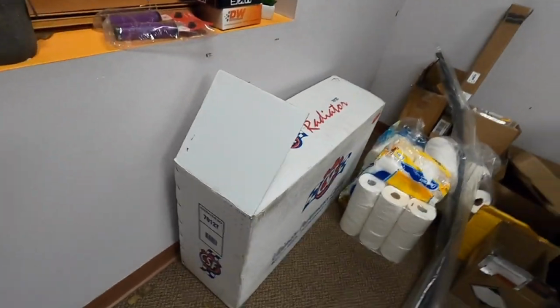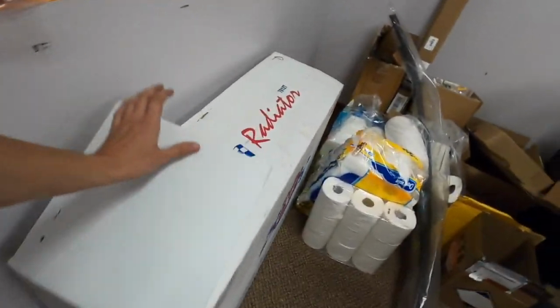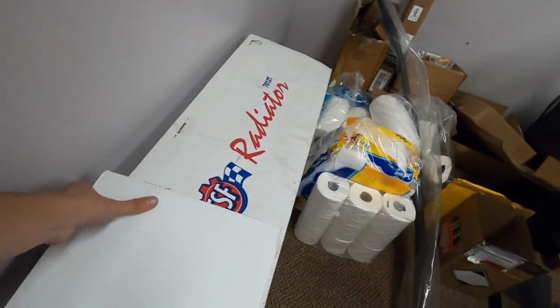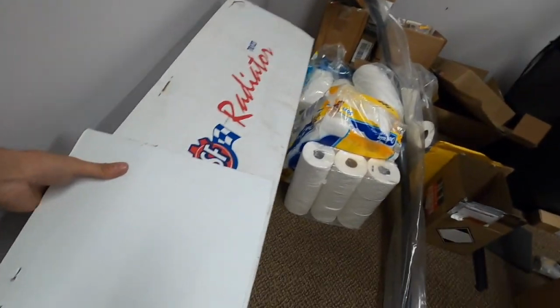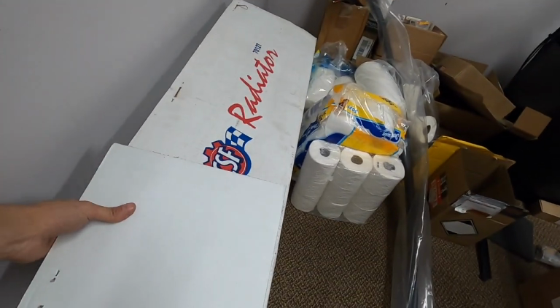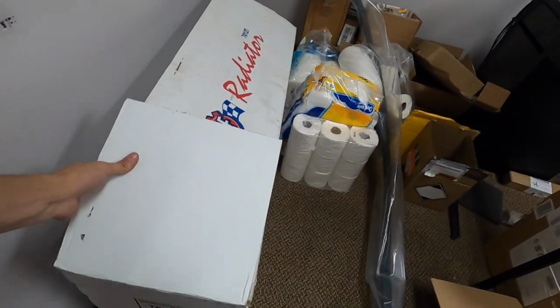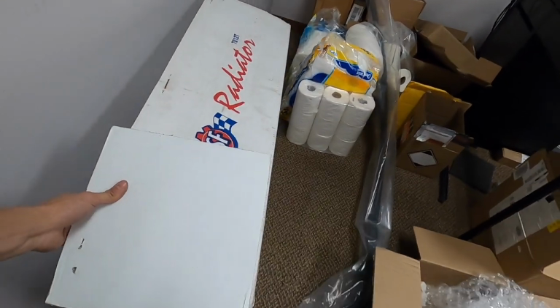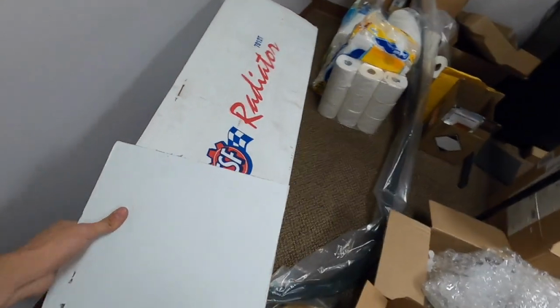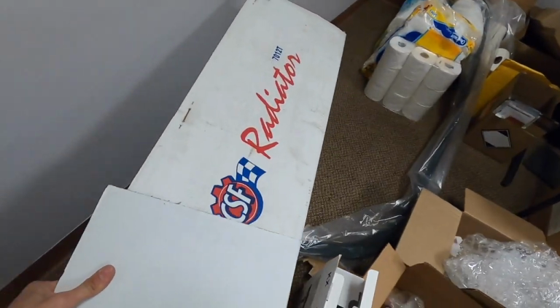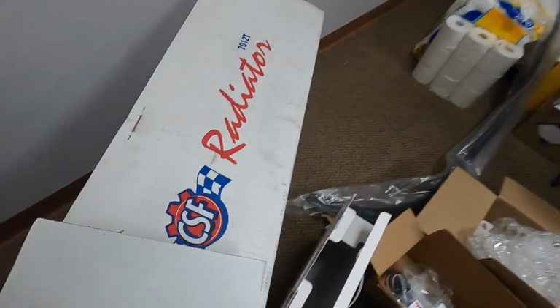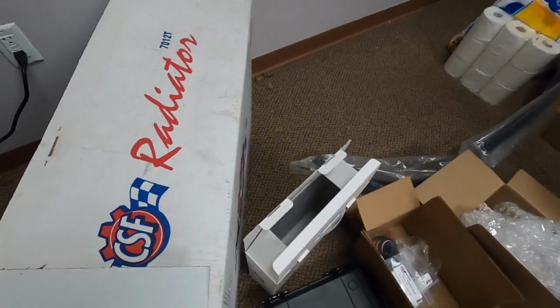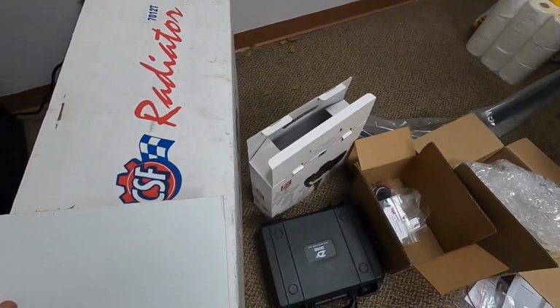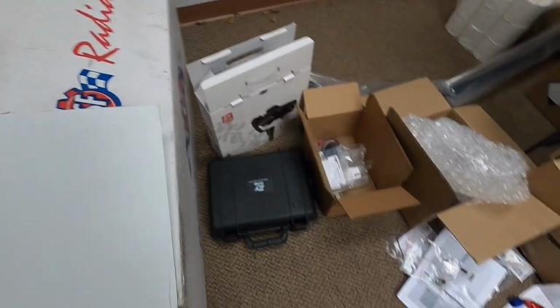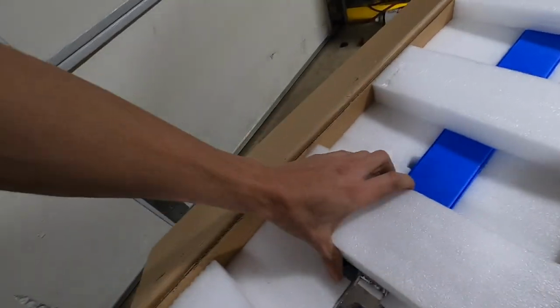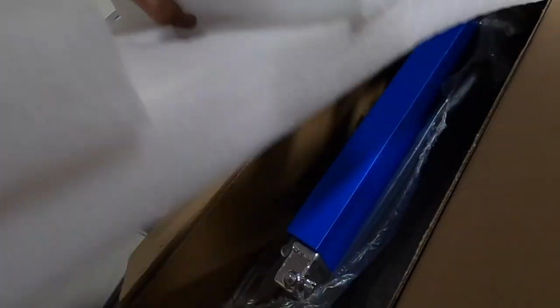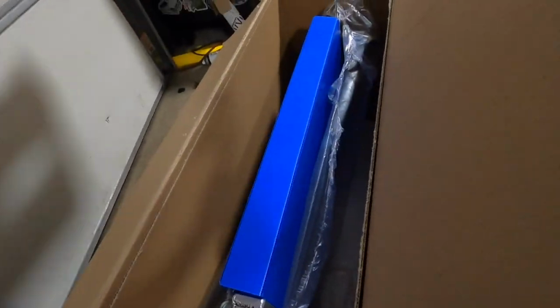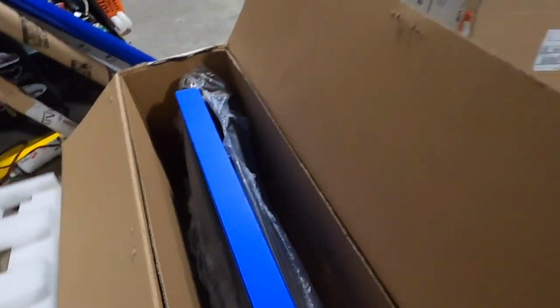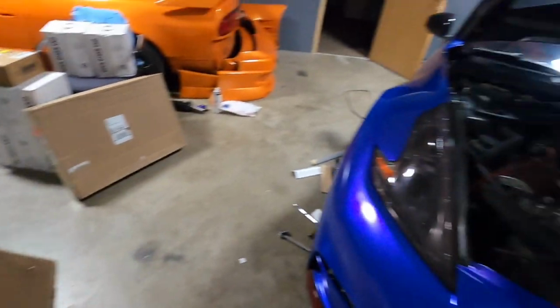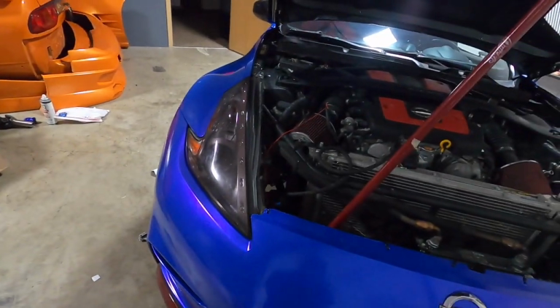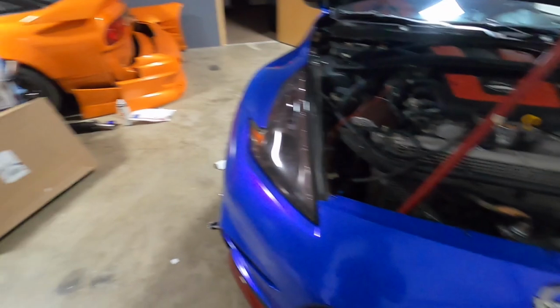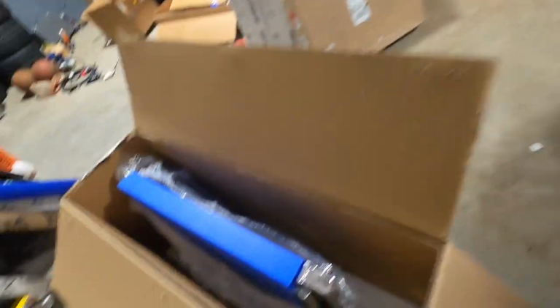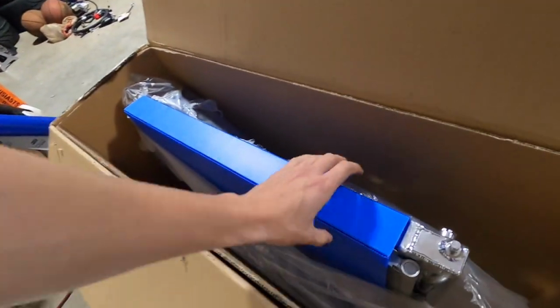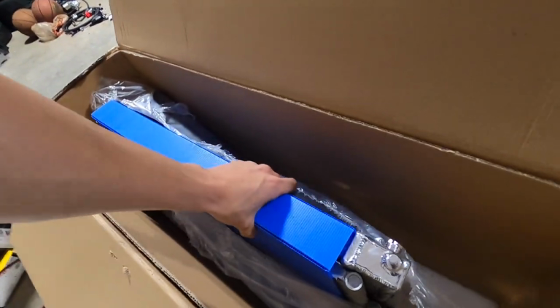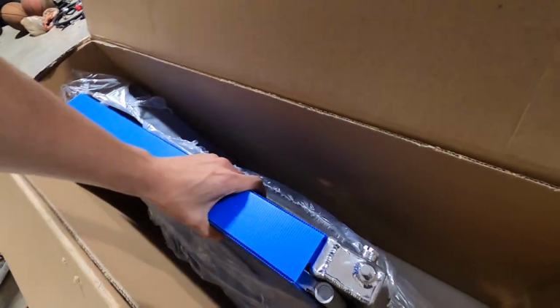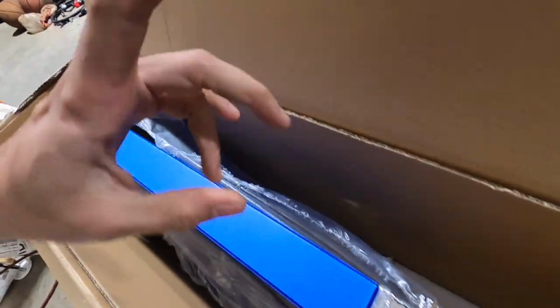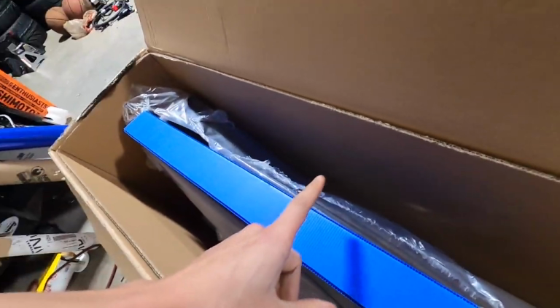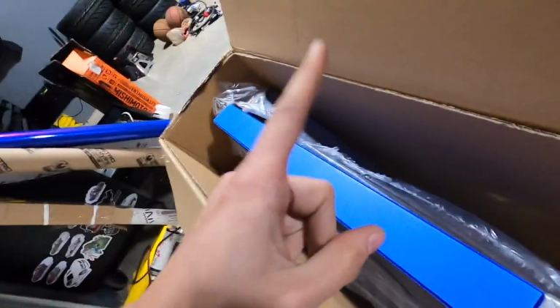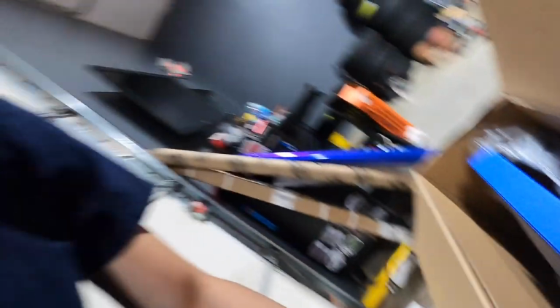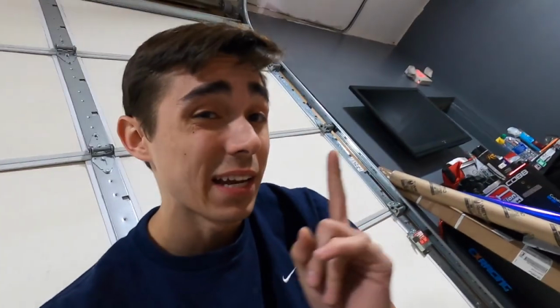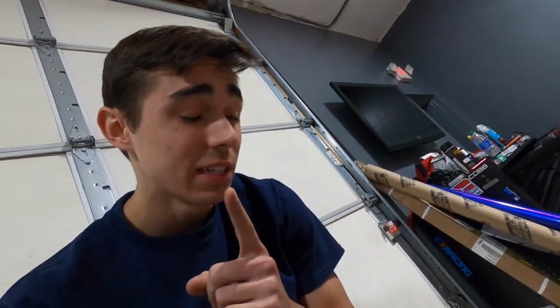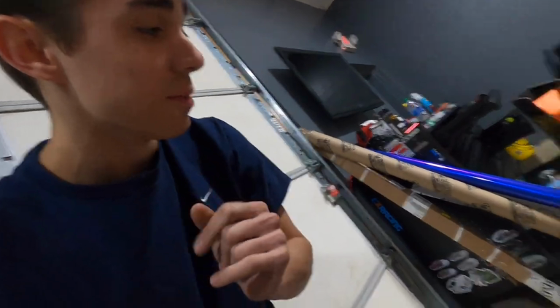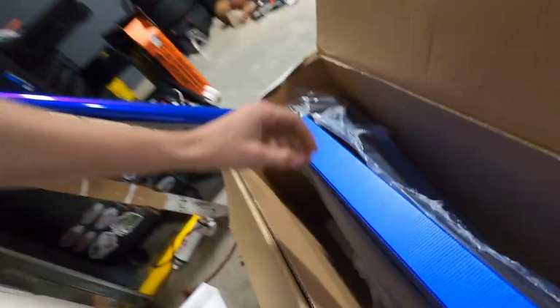Look at this brand new CSF radiator - these things are triple pass so they're super, super good. This is the same exact radiator as the old one except this one shouldn't have a hole in it. If it has a hole in it I'm going to be very upset.